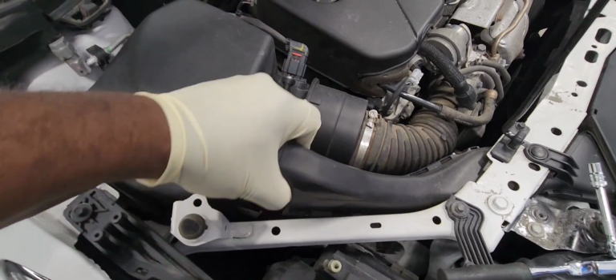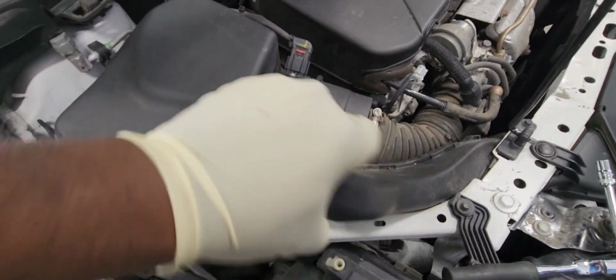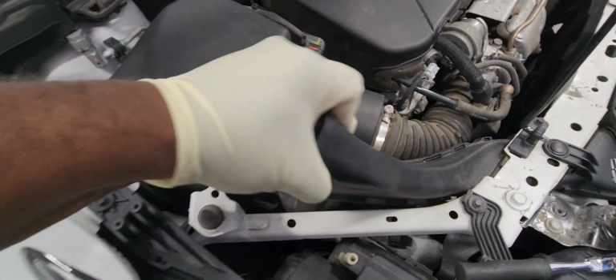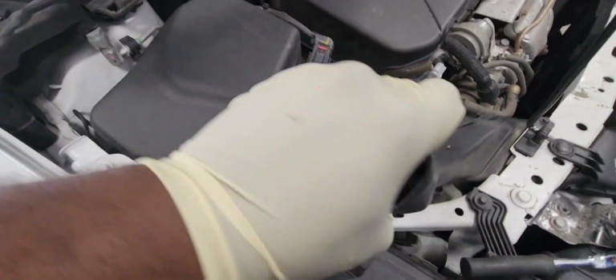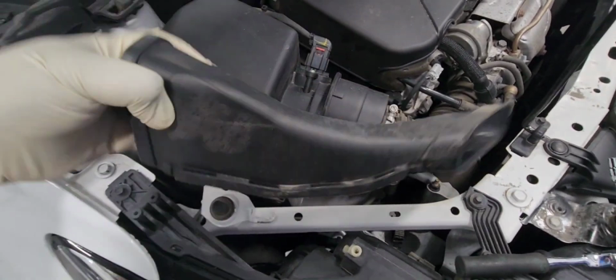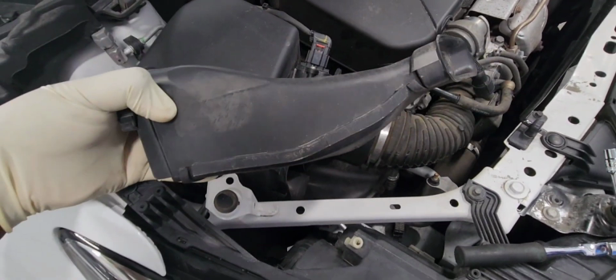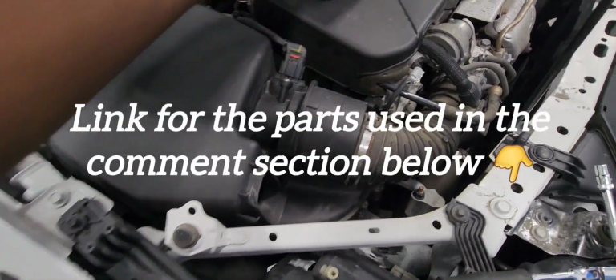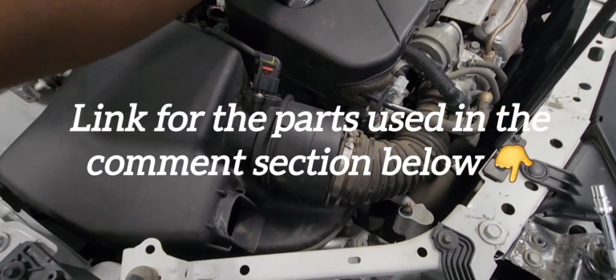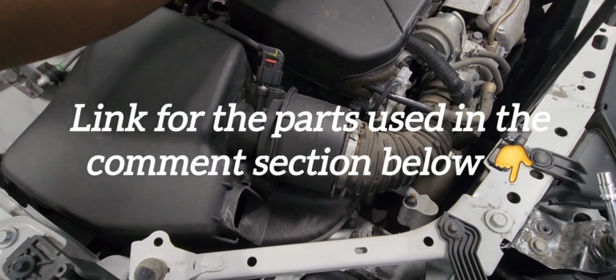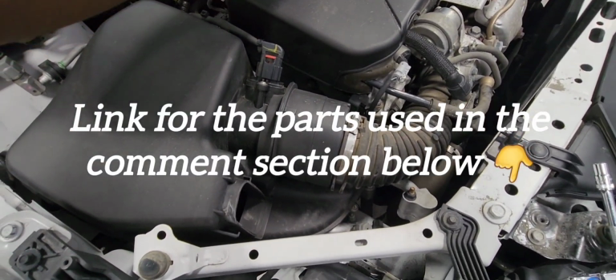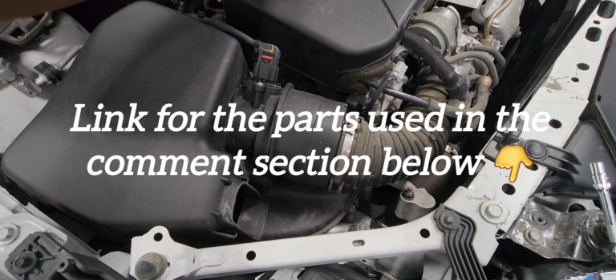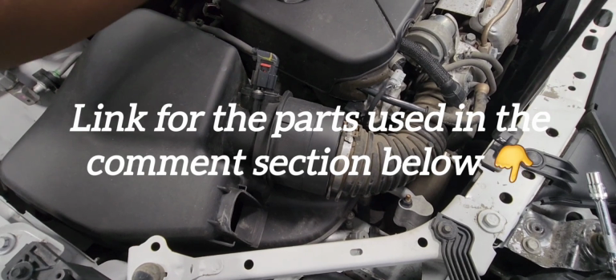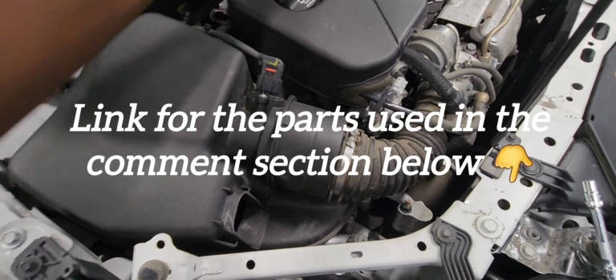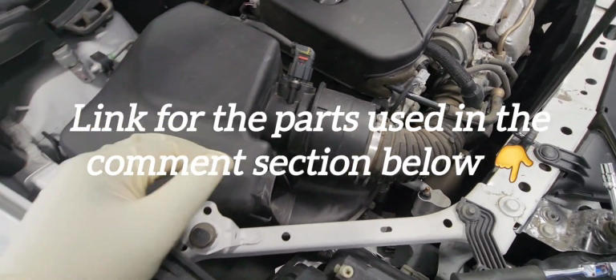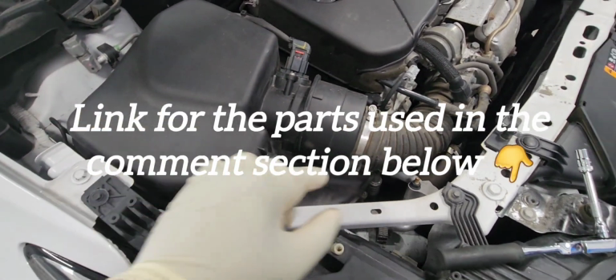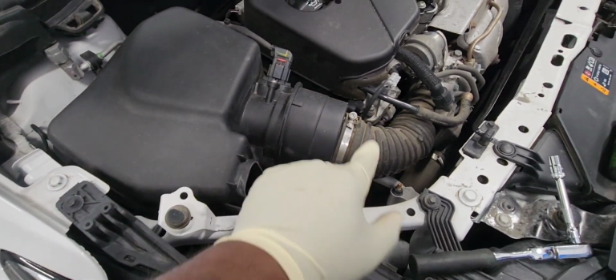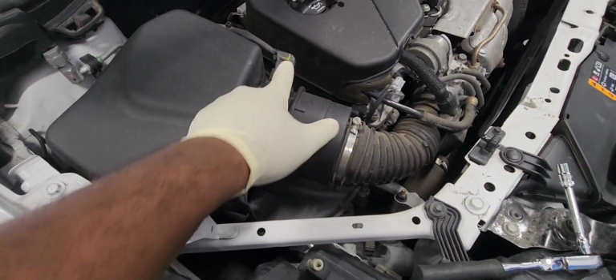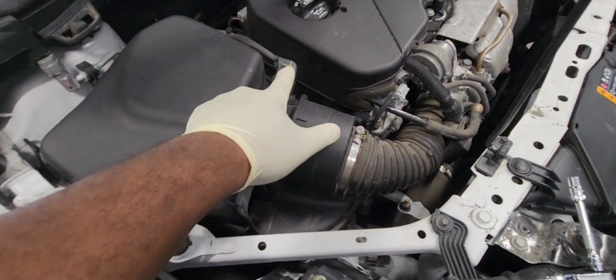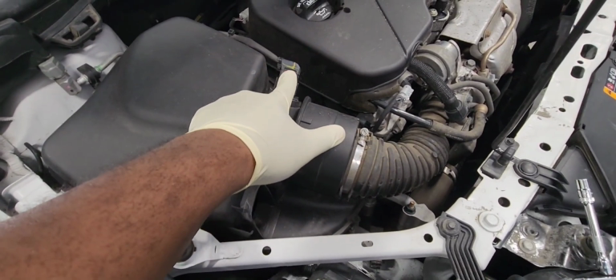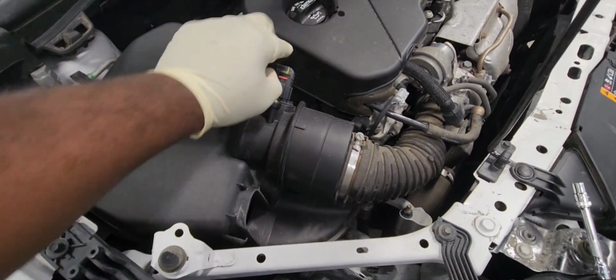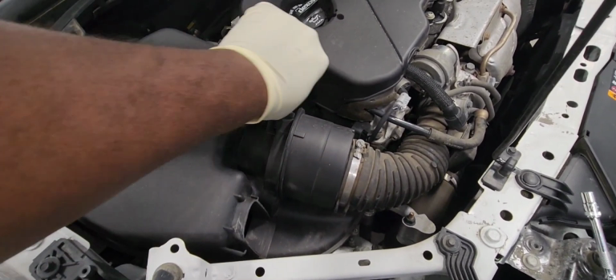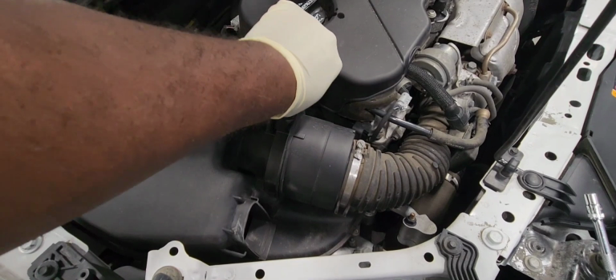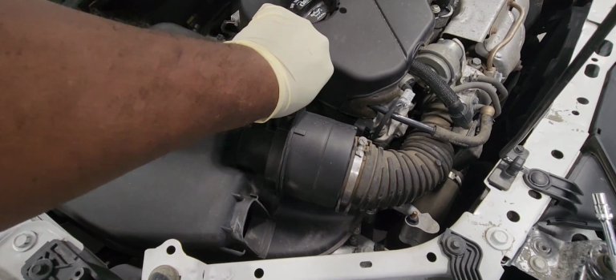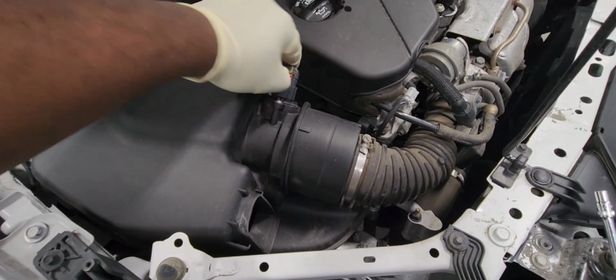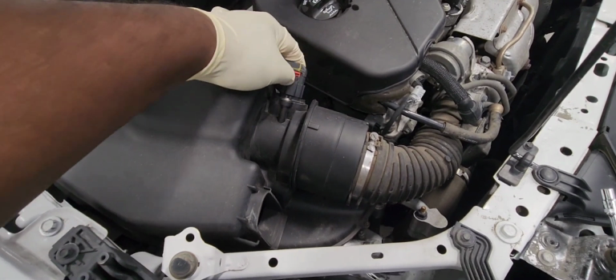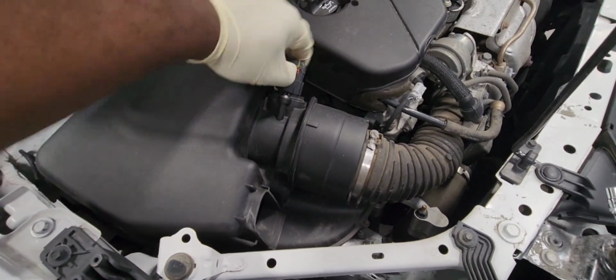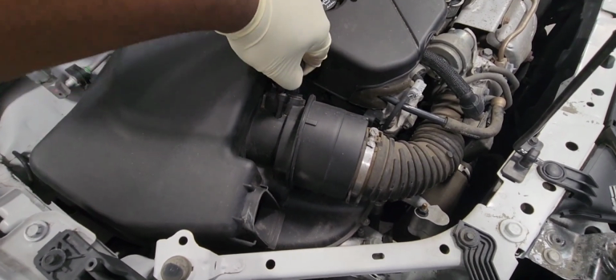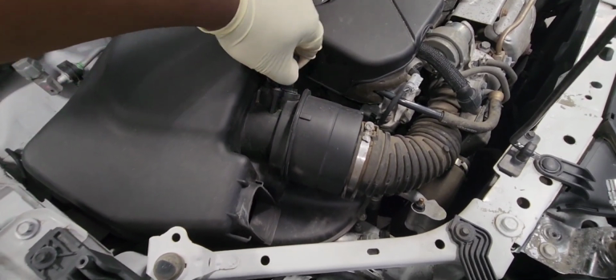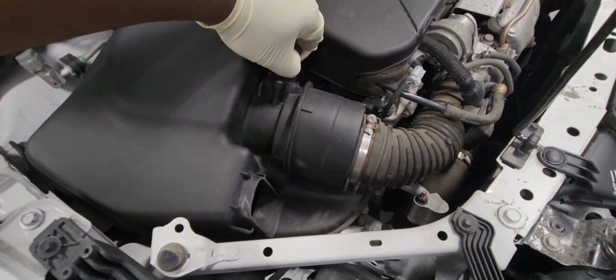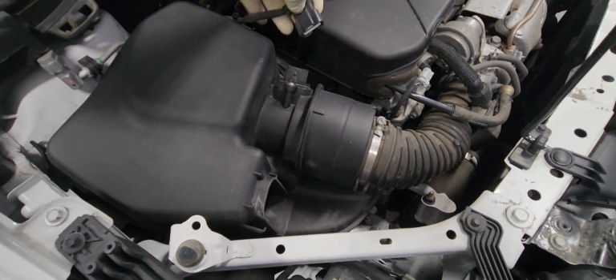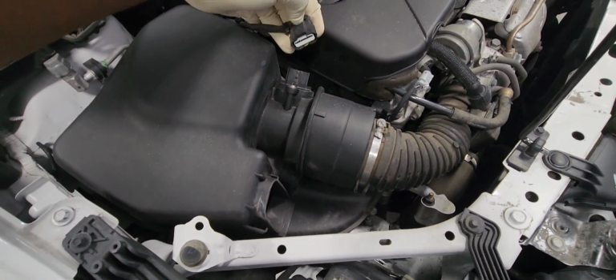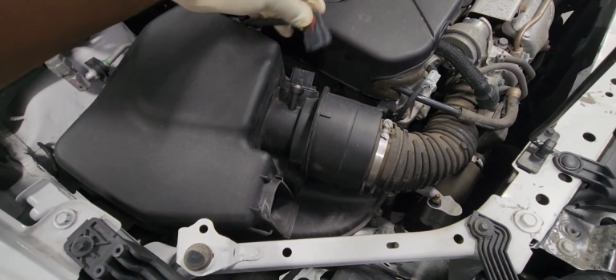Let's squeeze the tab on the side of the air duct to remove it, and let's unplug our mass air flow sensor. You pull the red tab and you squeeze the tab so you can pull it. There it is.